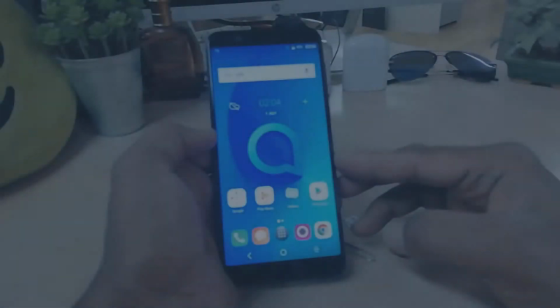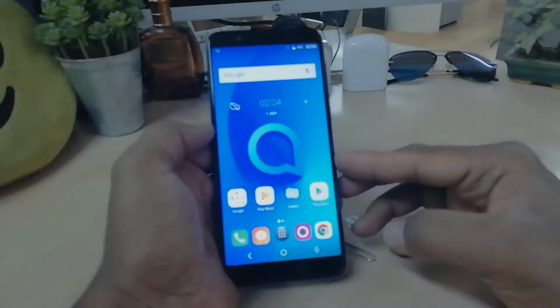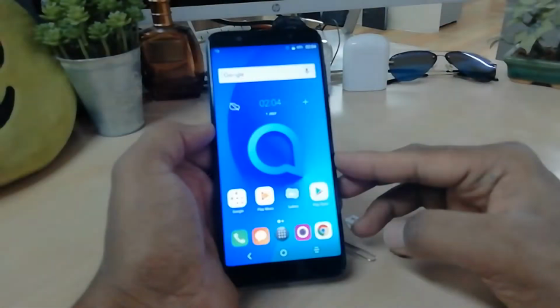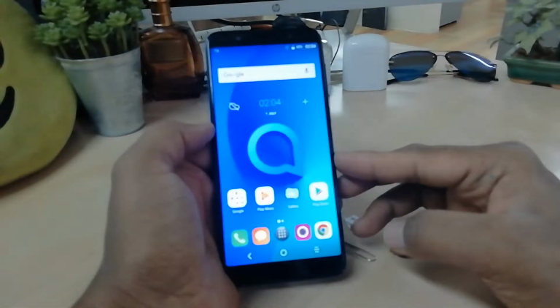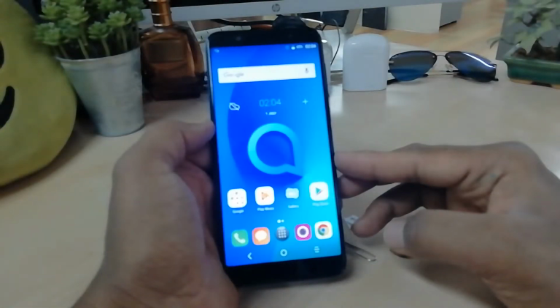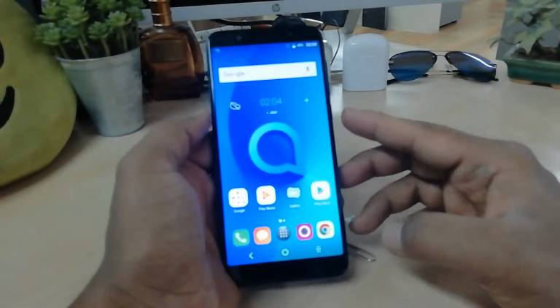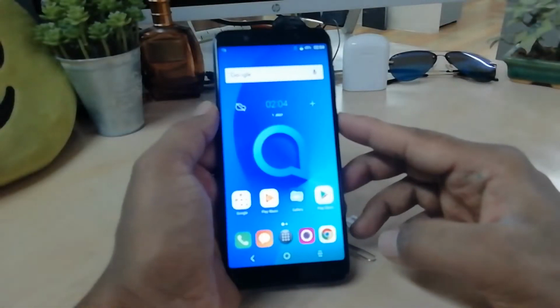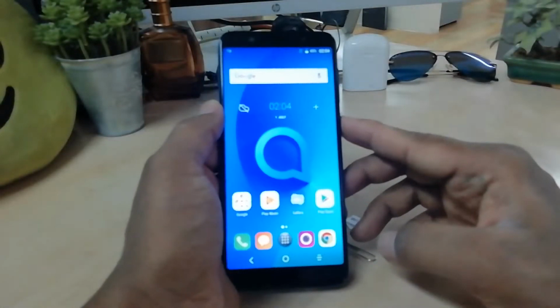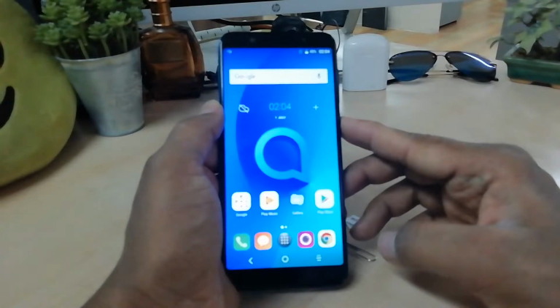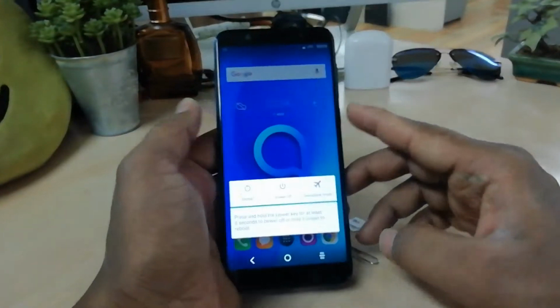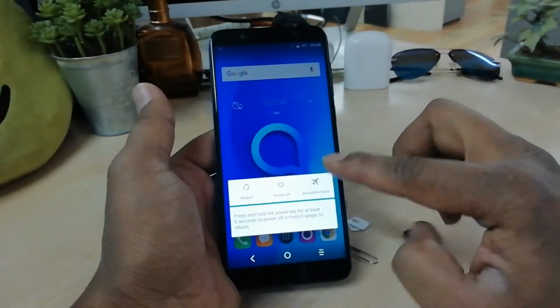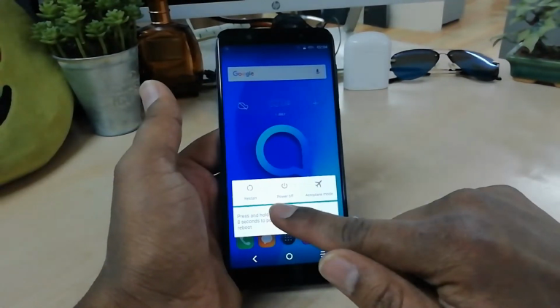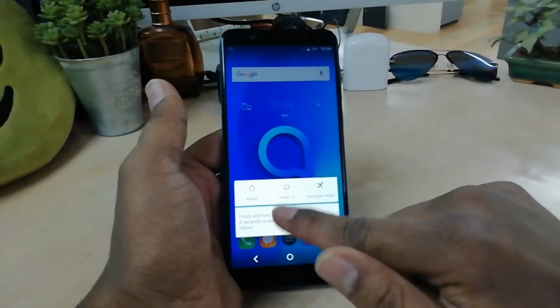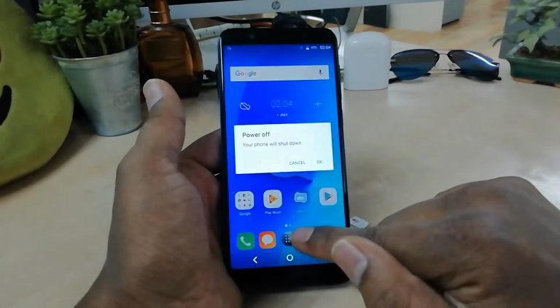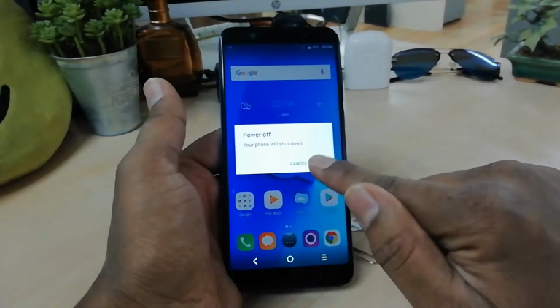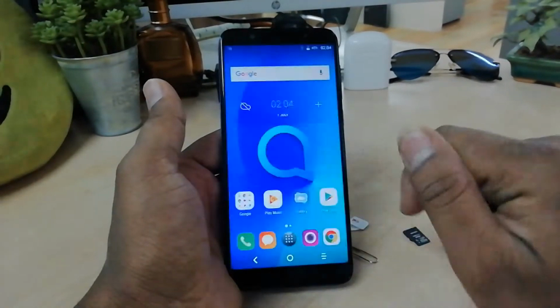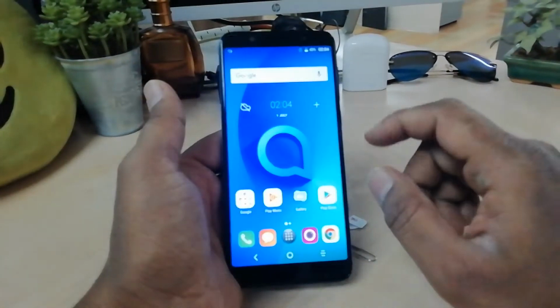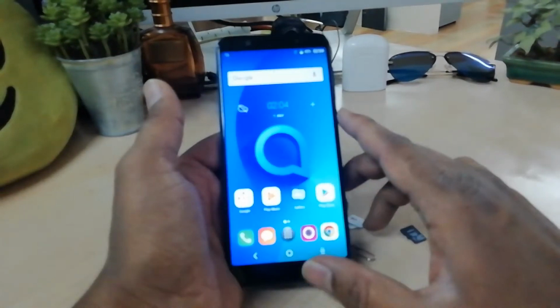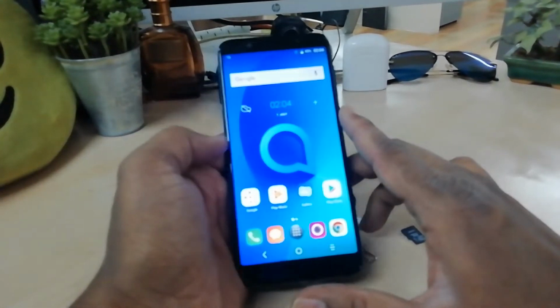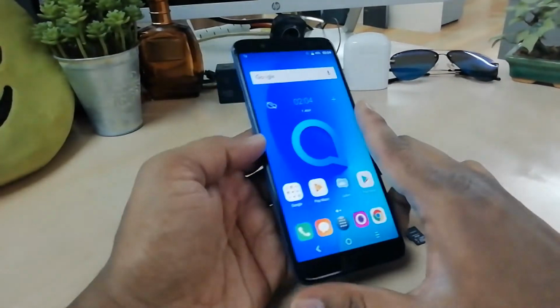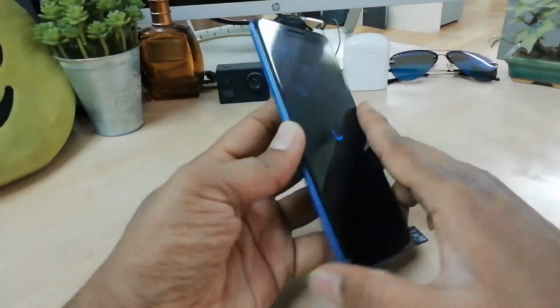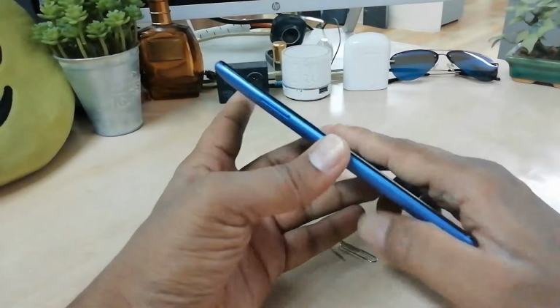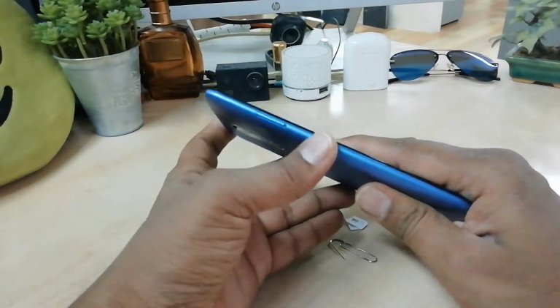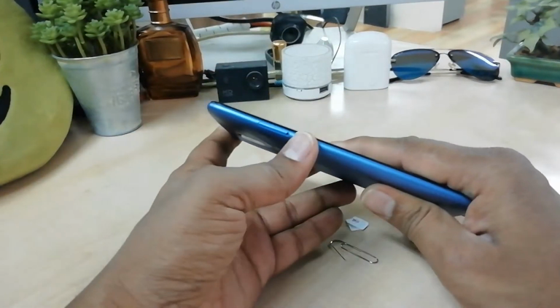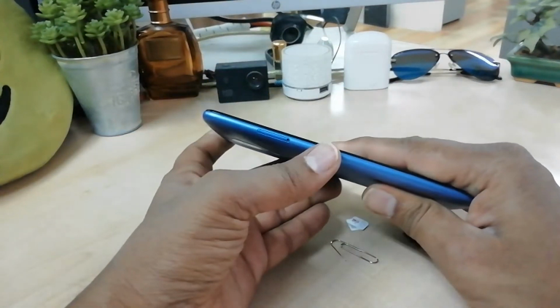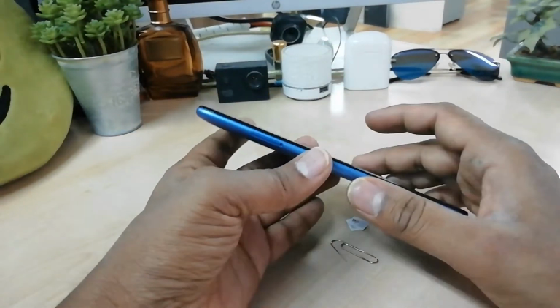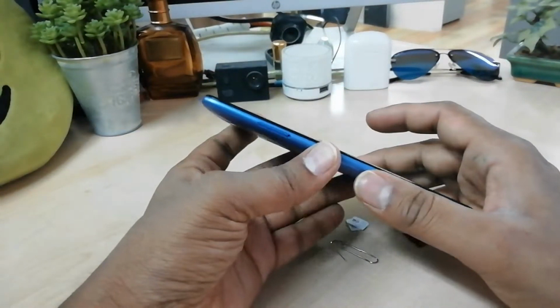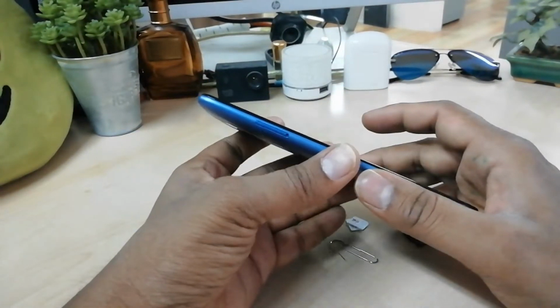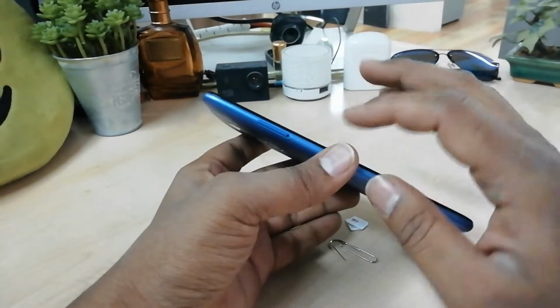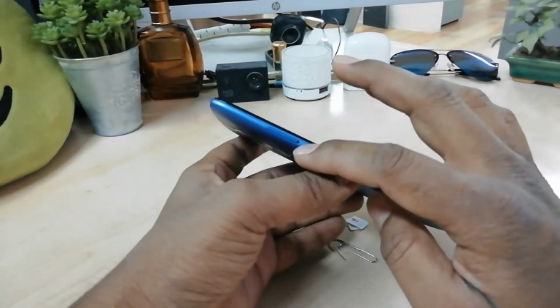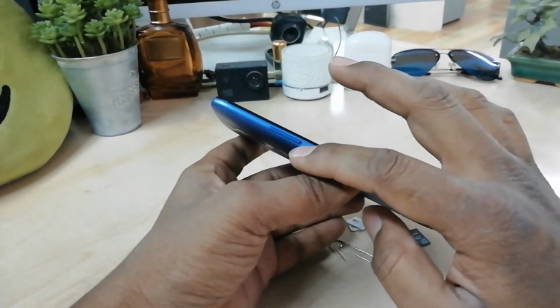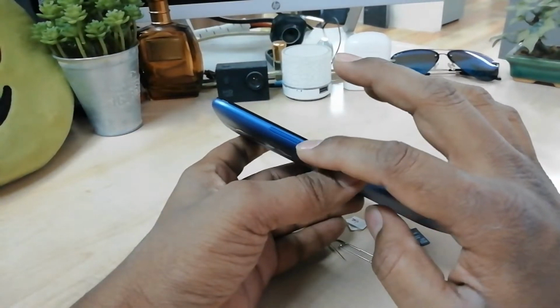For your device safety, make sure you have turned off your device. I'm going to turn off my device. On the left side, you will find the LK3X device SIM slot.